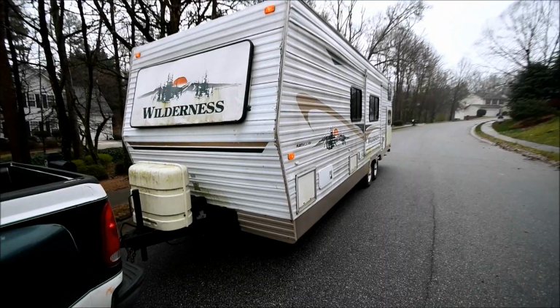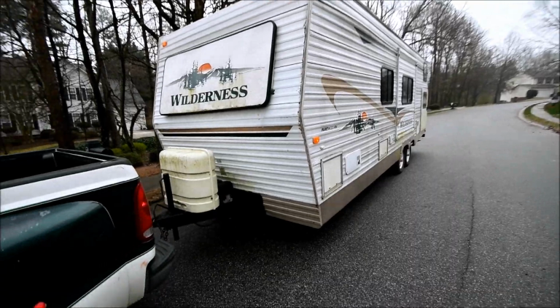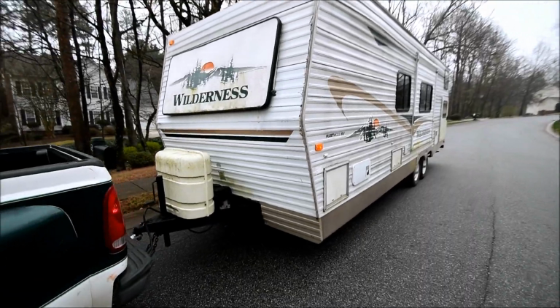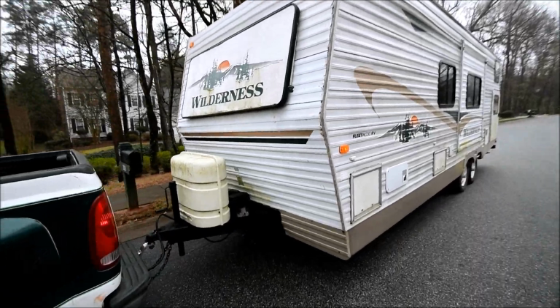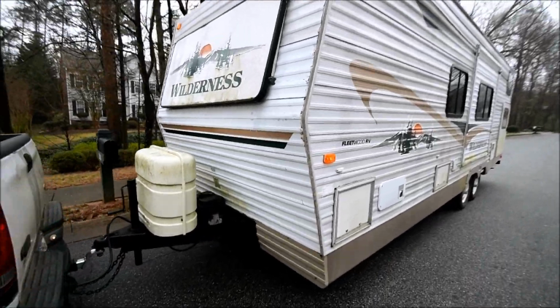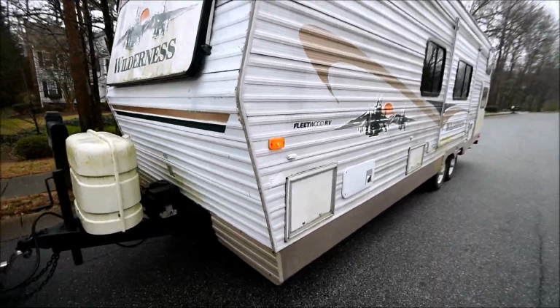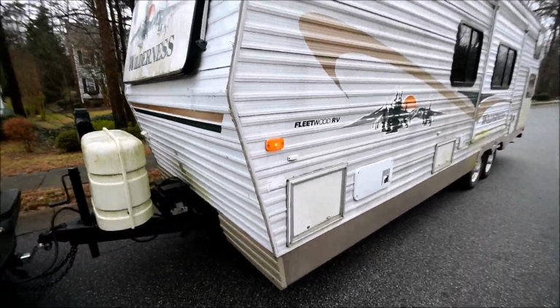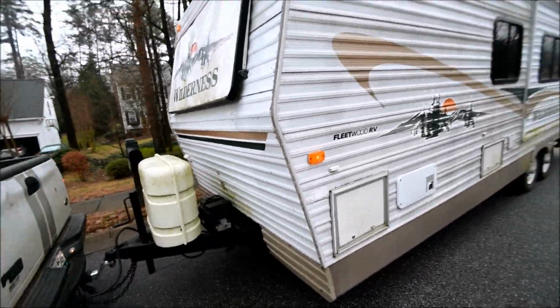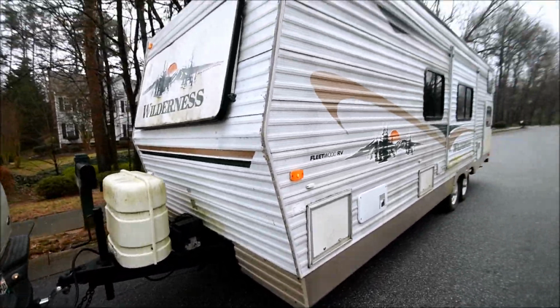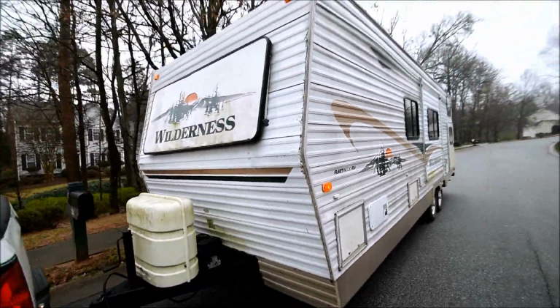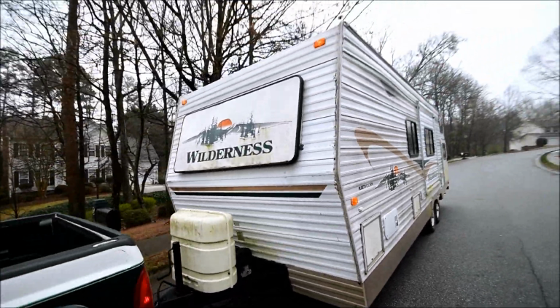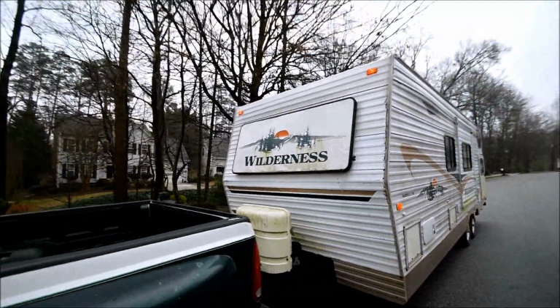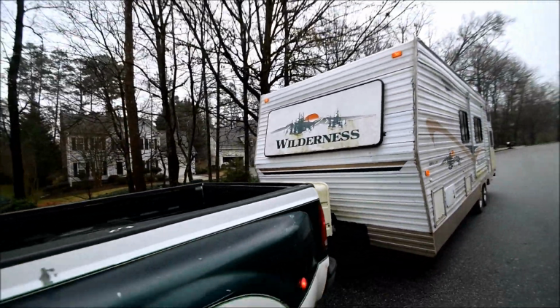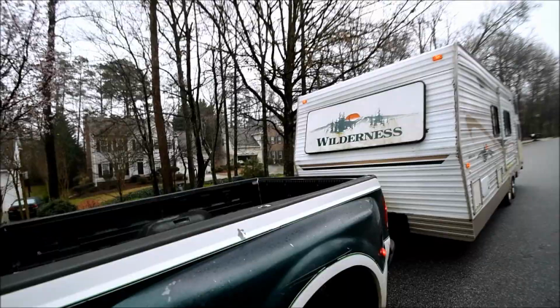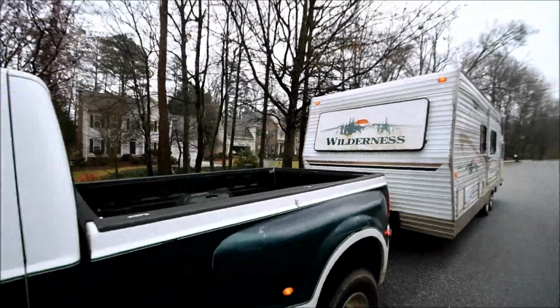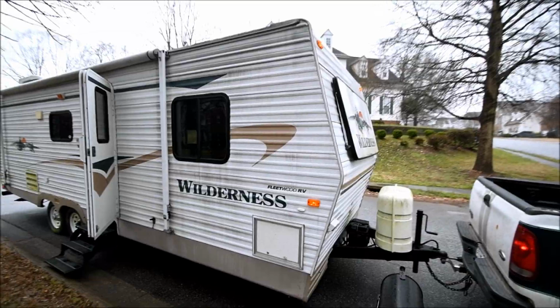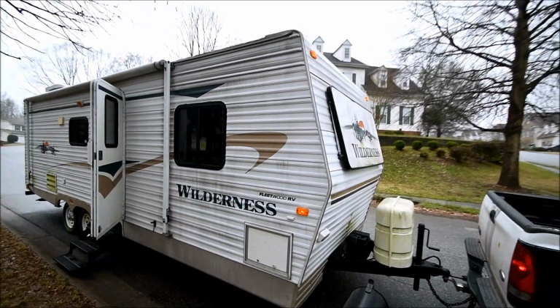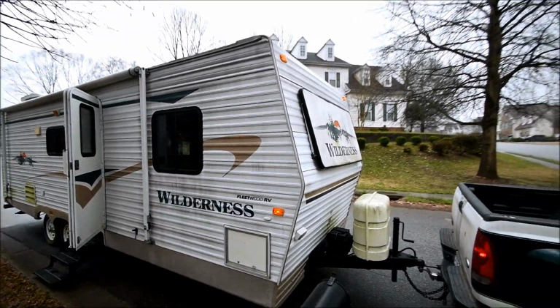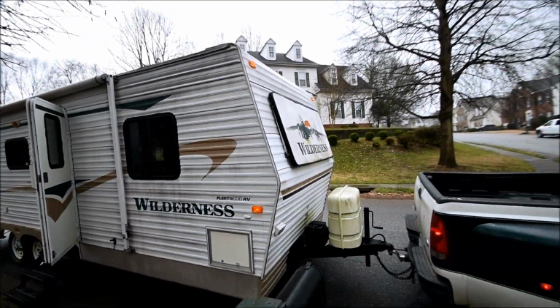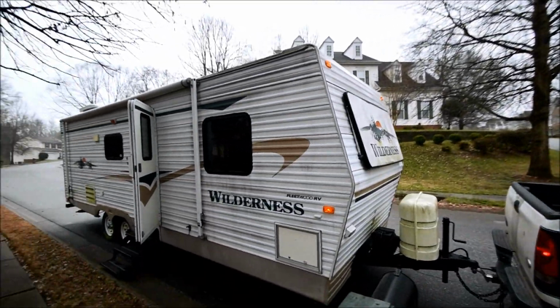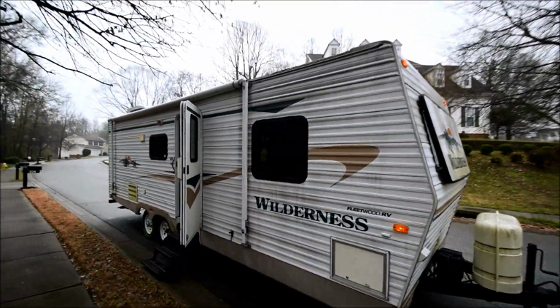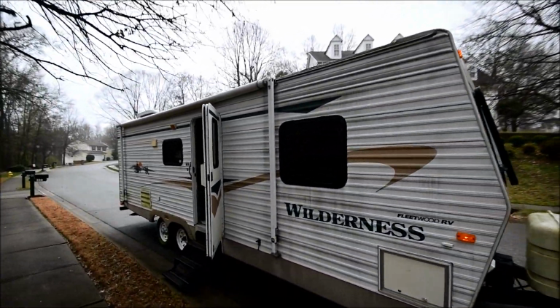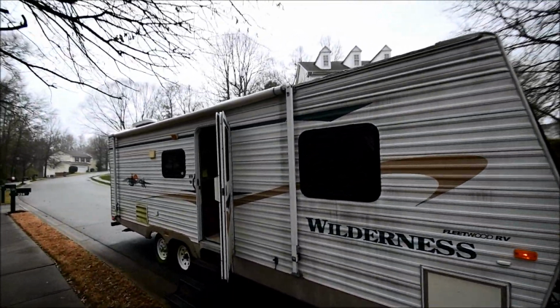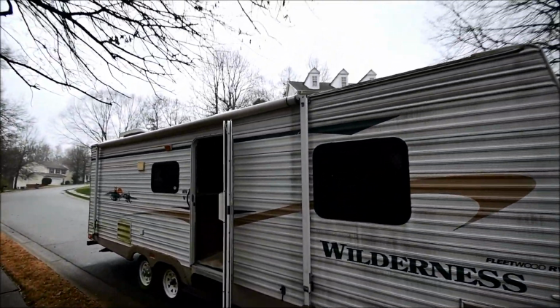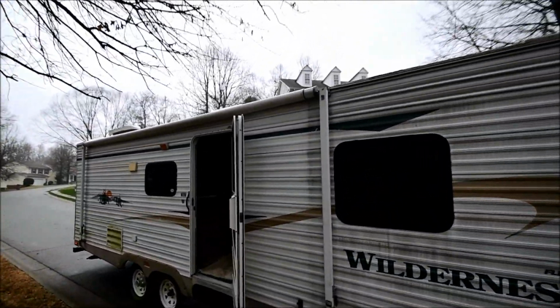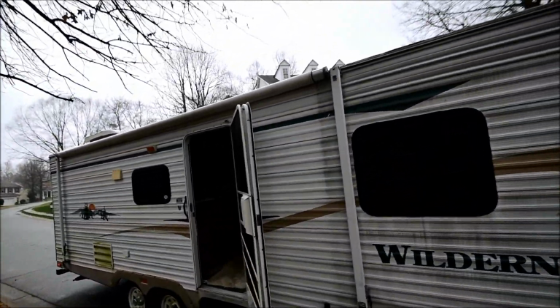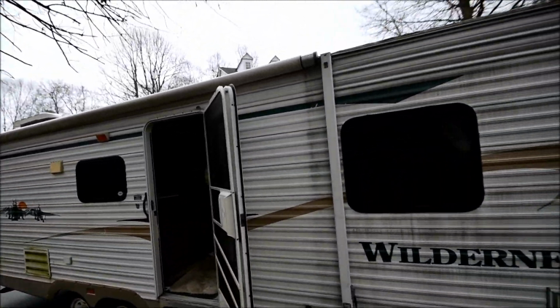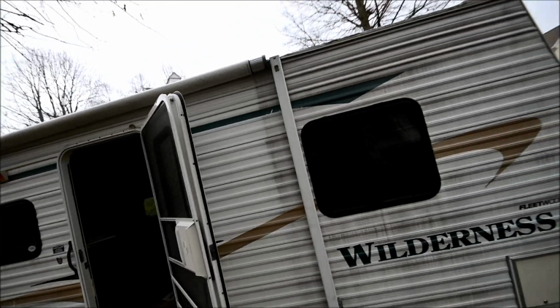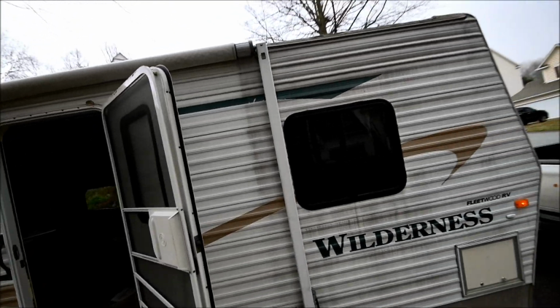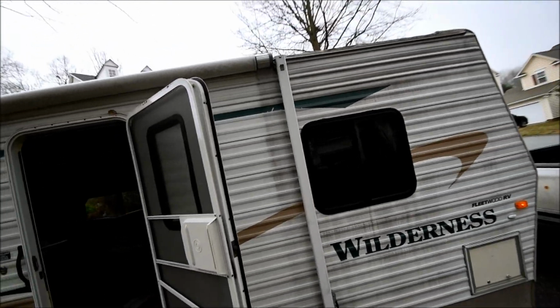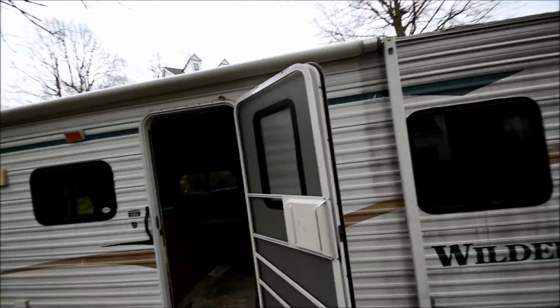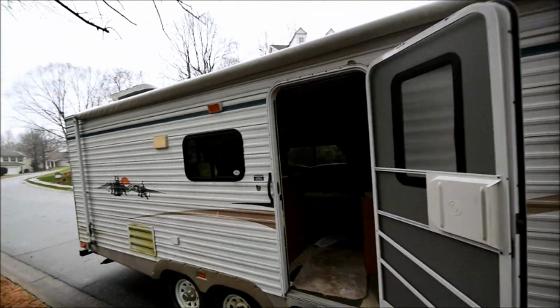Let me show you inside. It looks a little bit better inside. It does have a patio awning — that's probably worth five, six, seven hundred dollars.